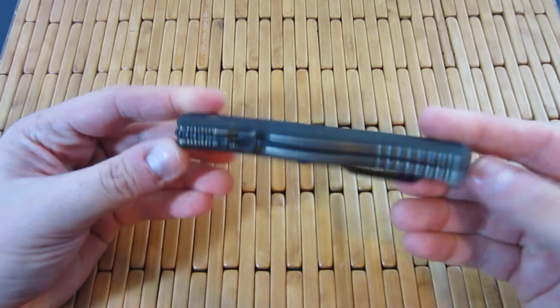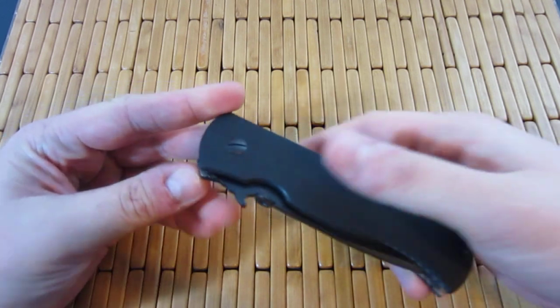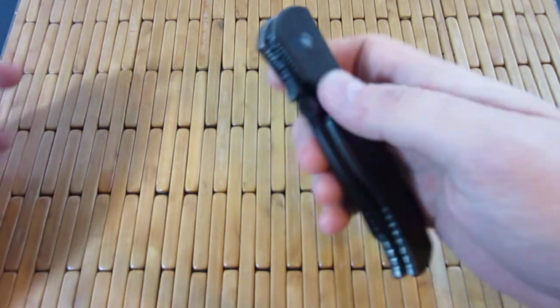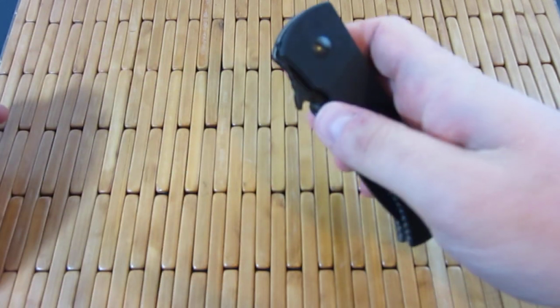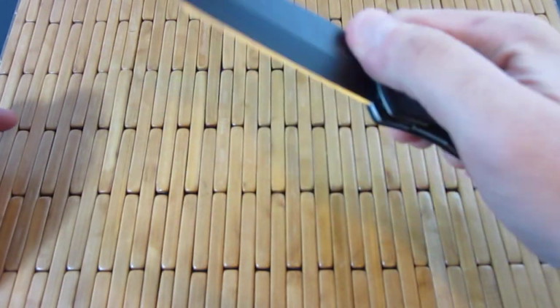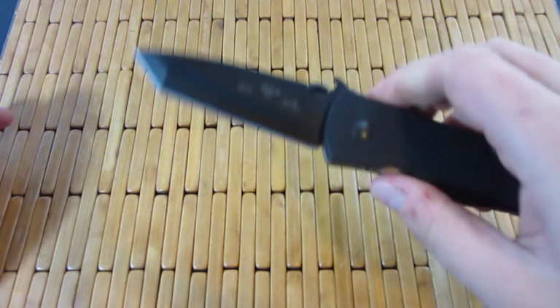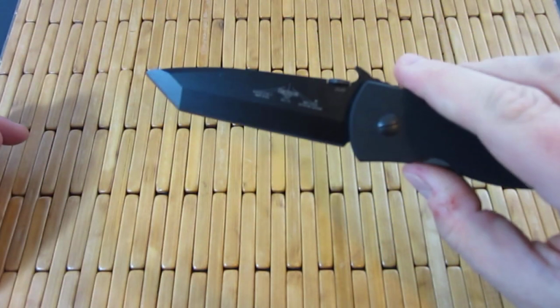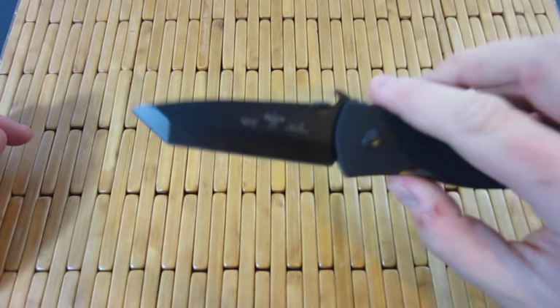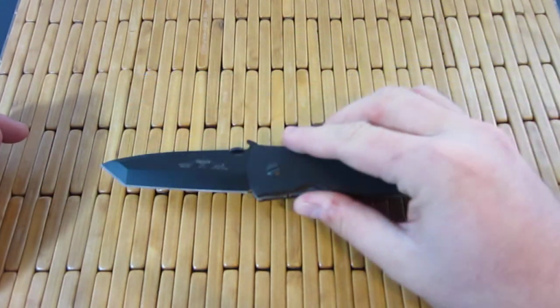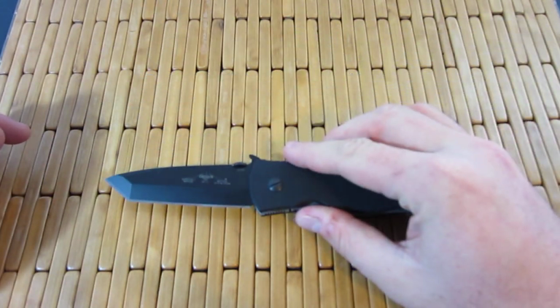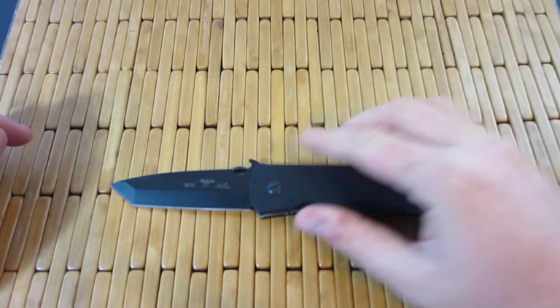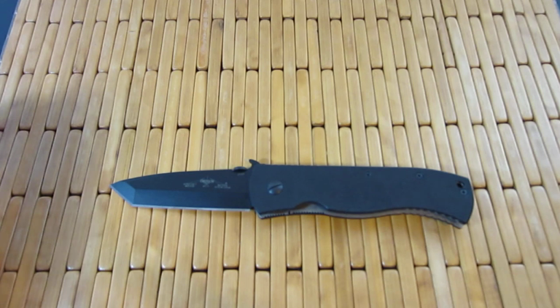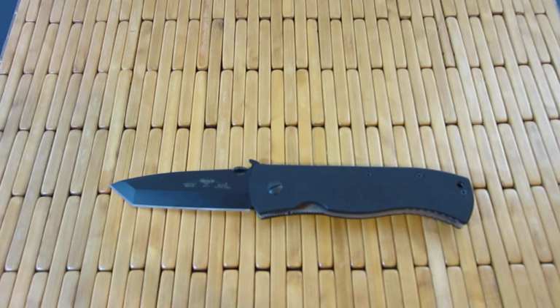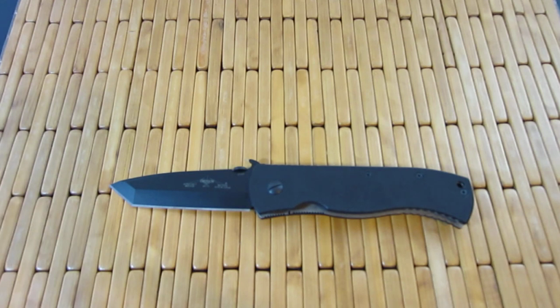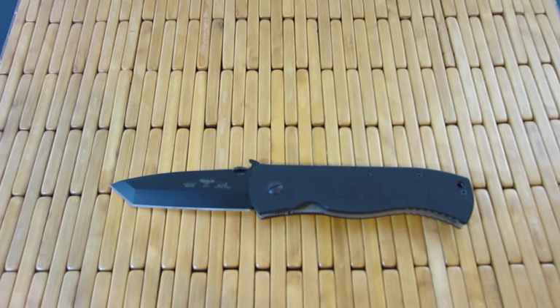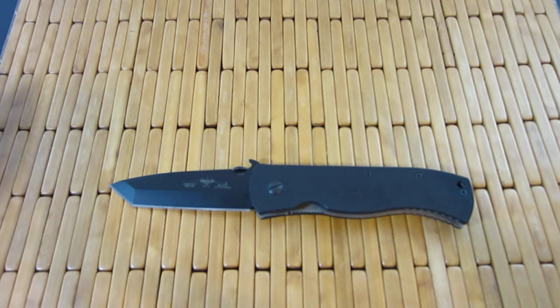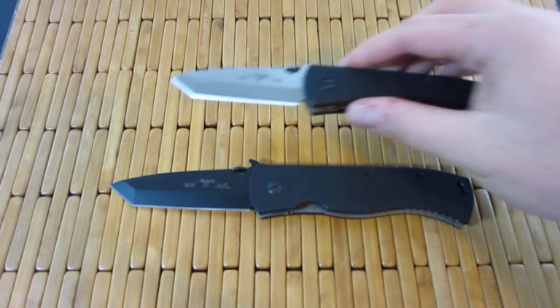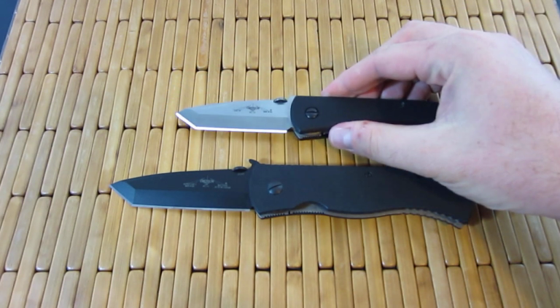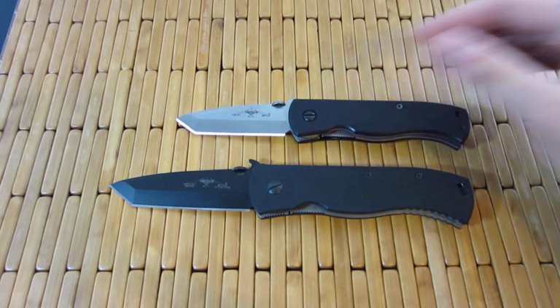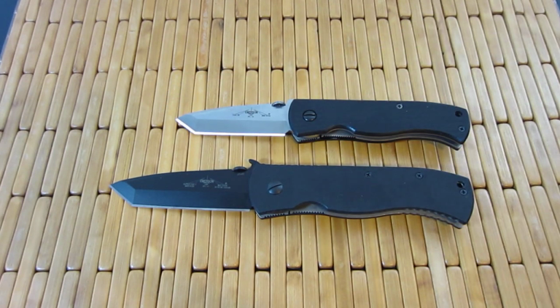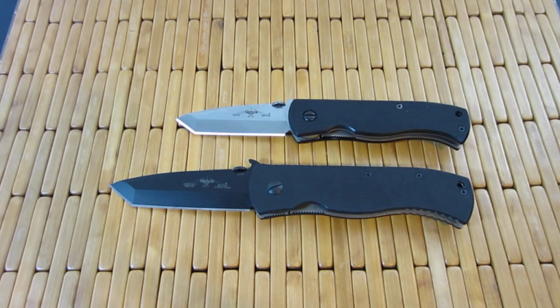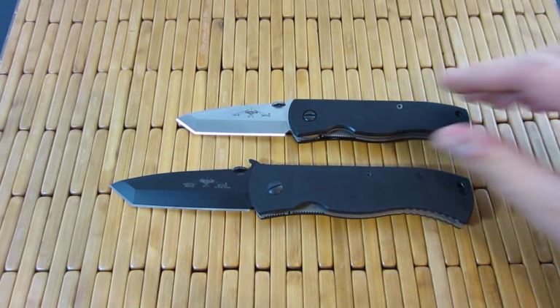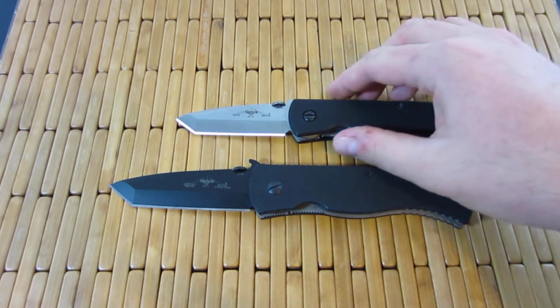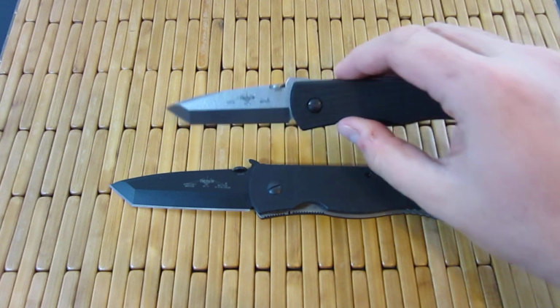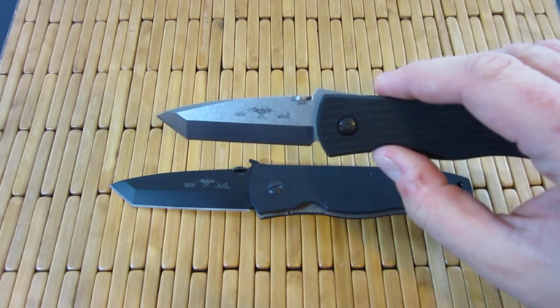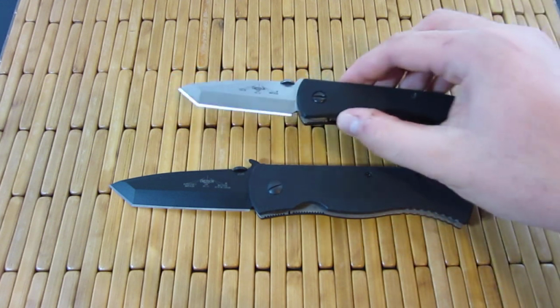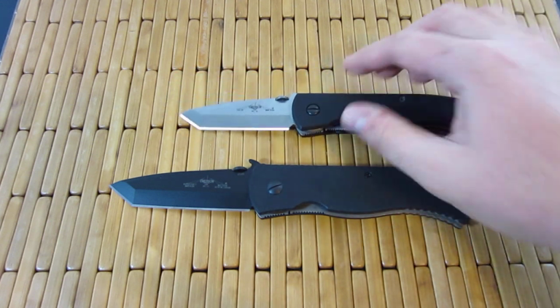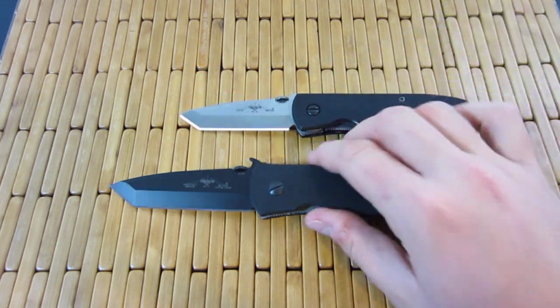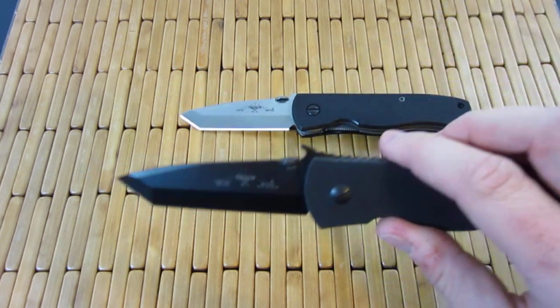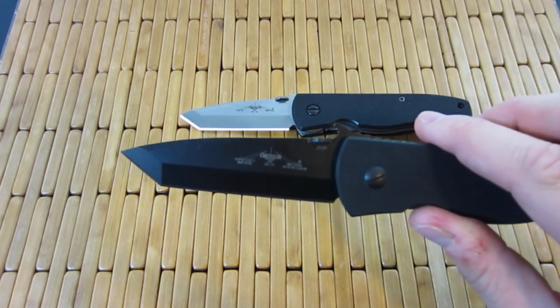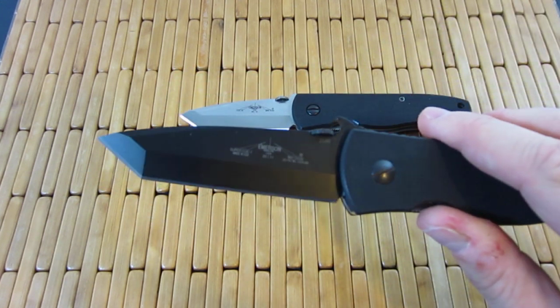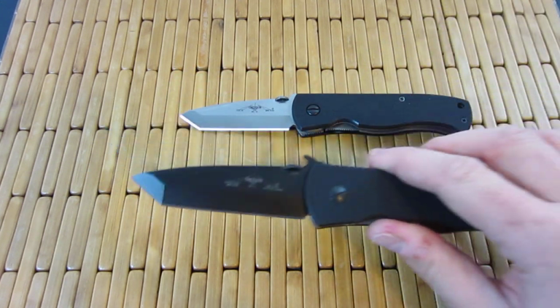This baby is a beauty, and I am in love. Let's throw a regular CQC7 in the mix. You can see here, this one actually is not waved. This new one is waved, and it has the black coating.